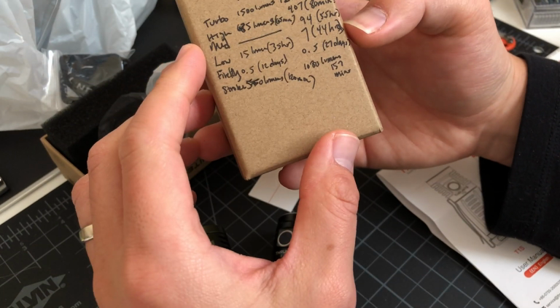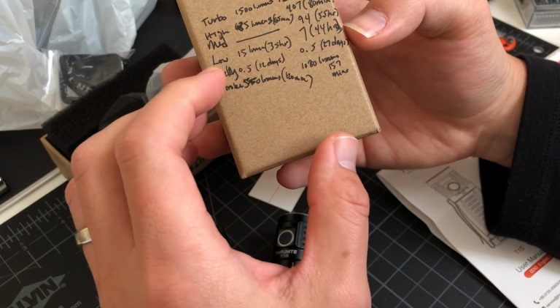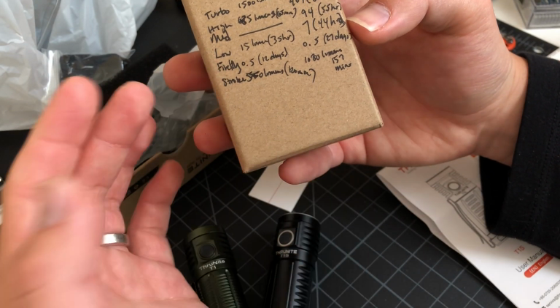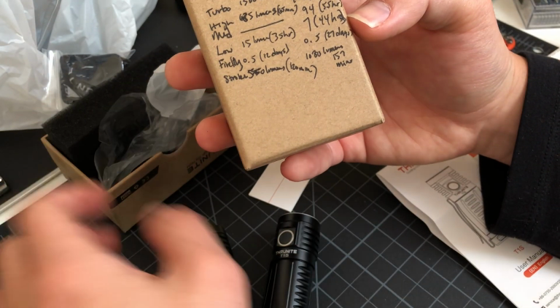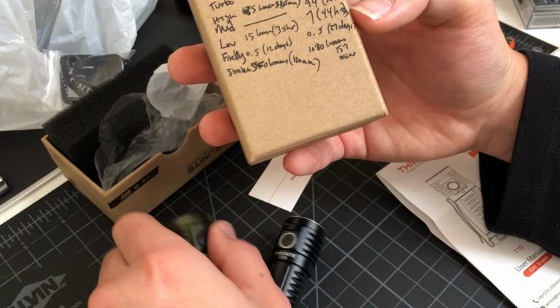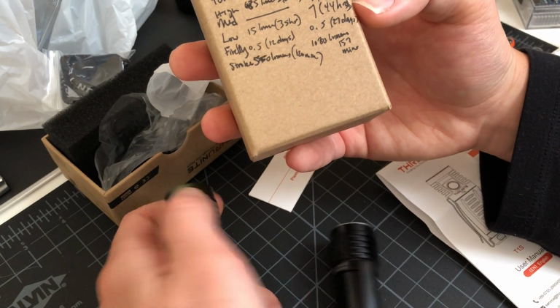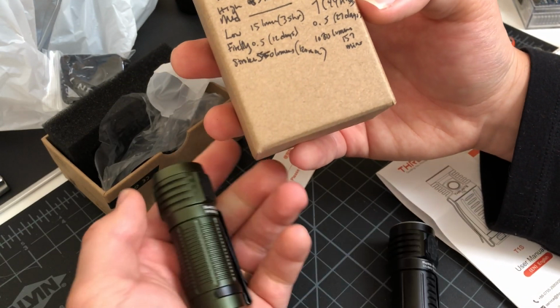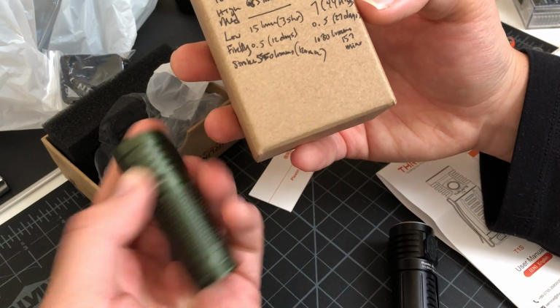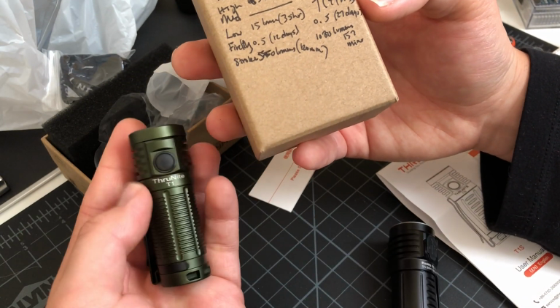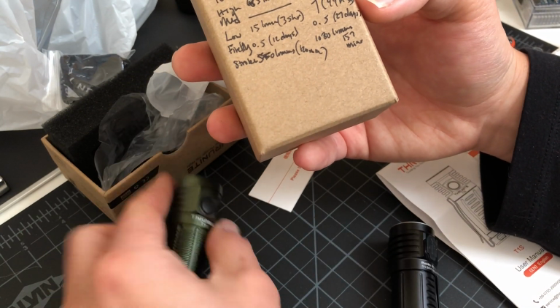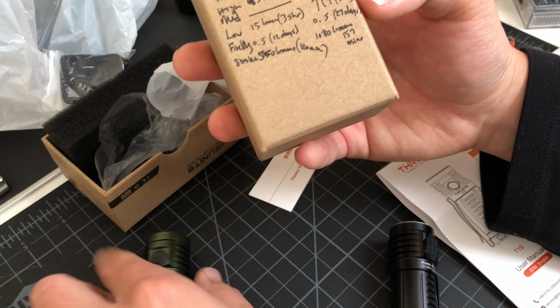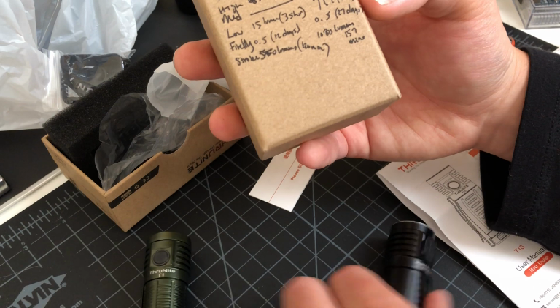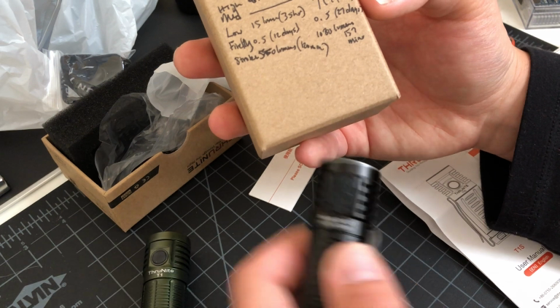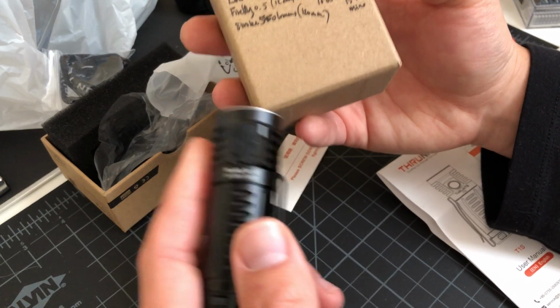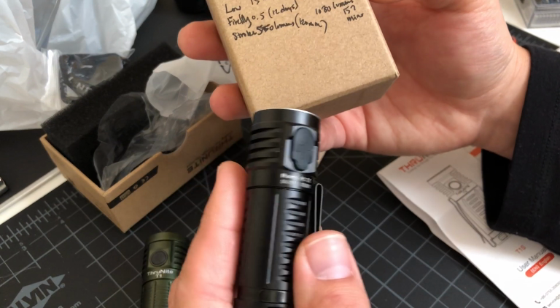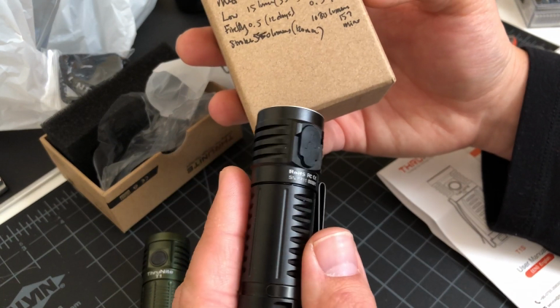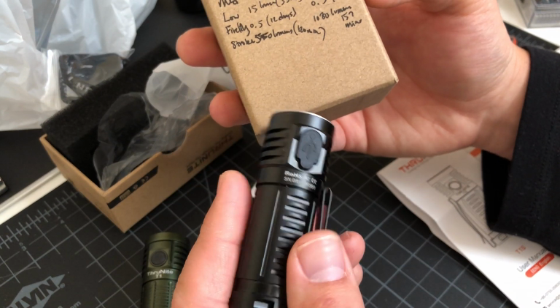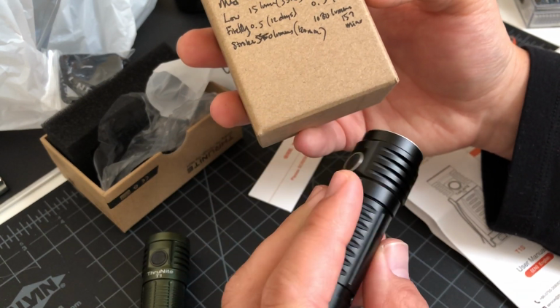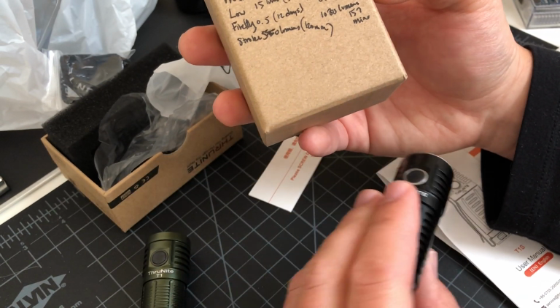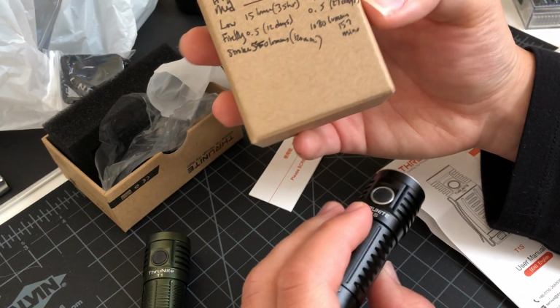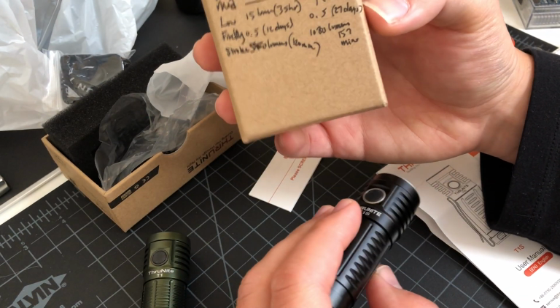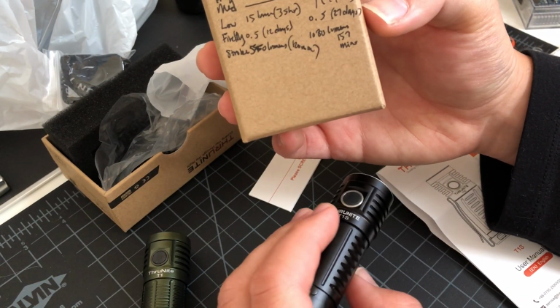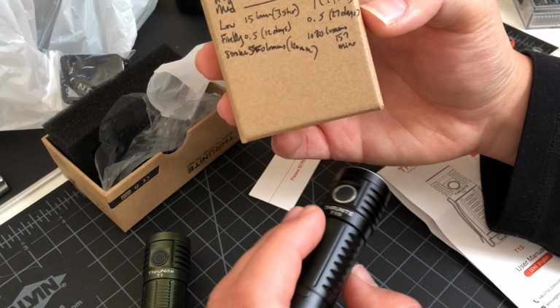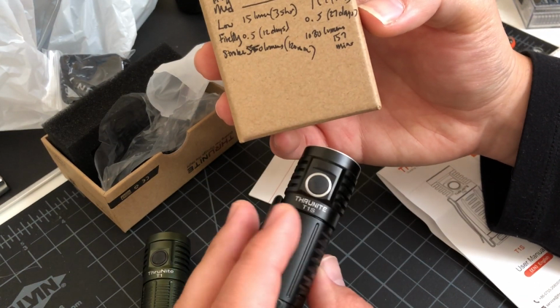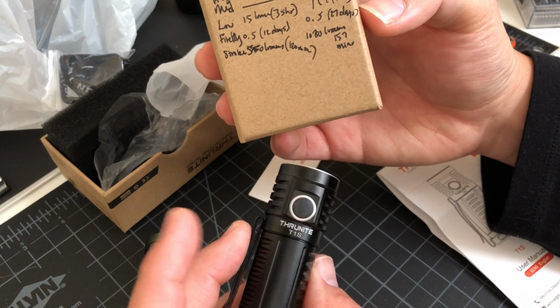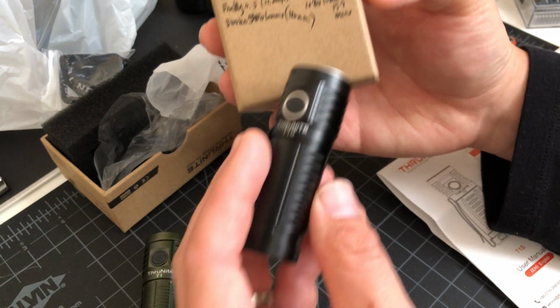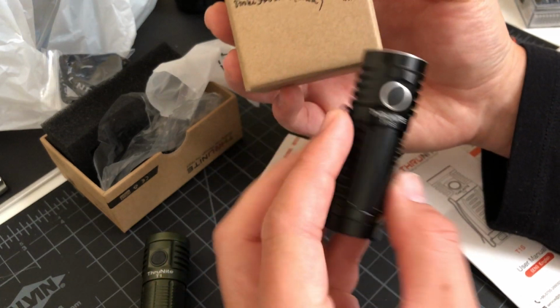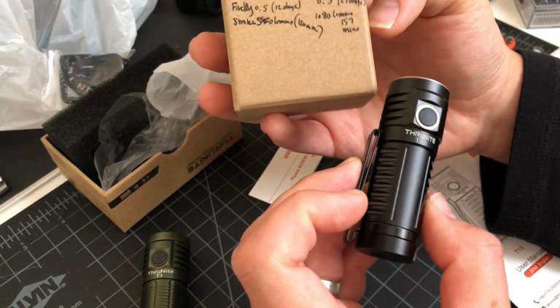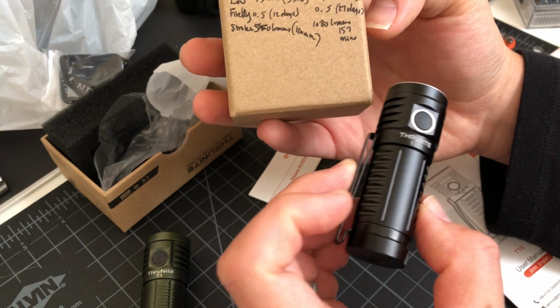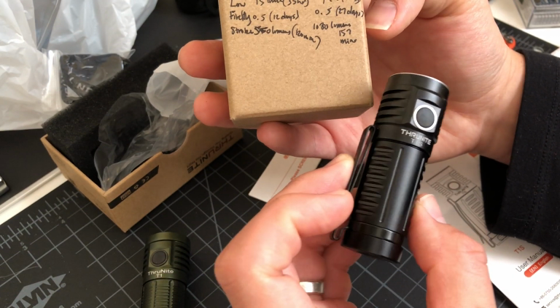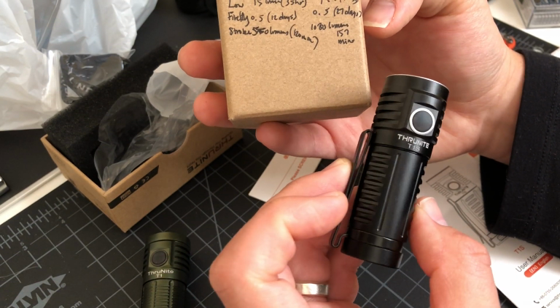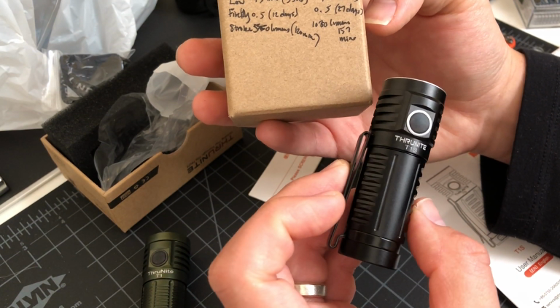Firefly on the T1 is 0.5 lumens for 12 days. This one's 0.5 lumens for 27 days. So you've got the same brightness on both Firefly modes, but one is a lot more efficient.